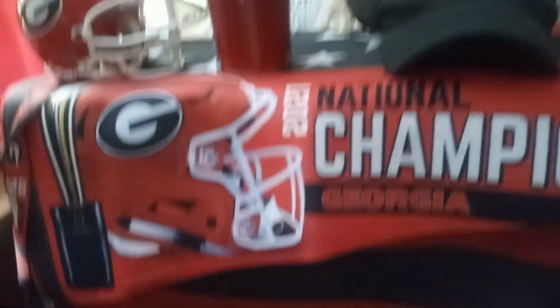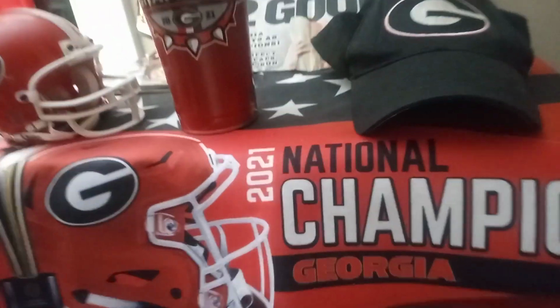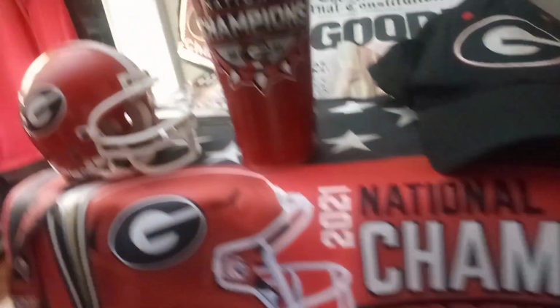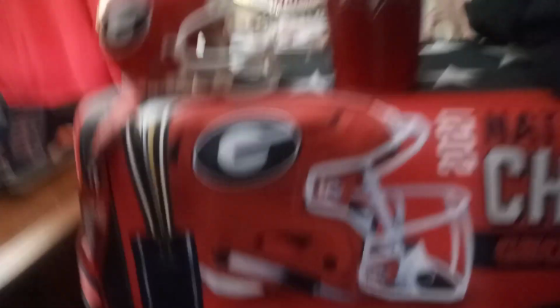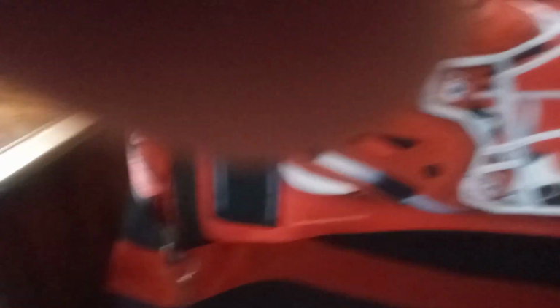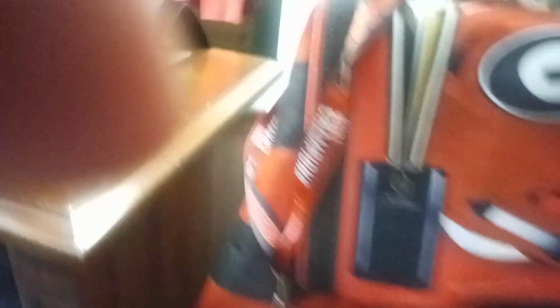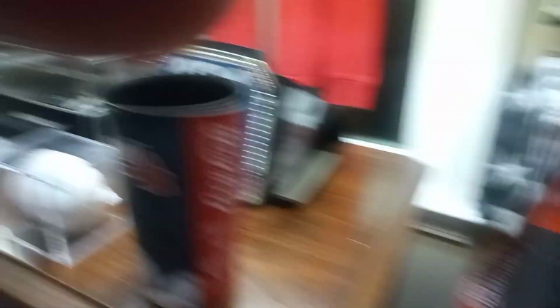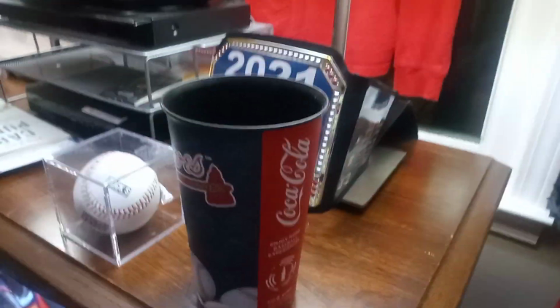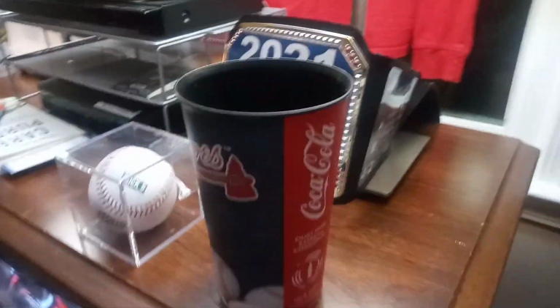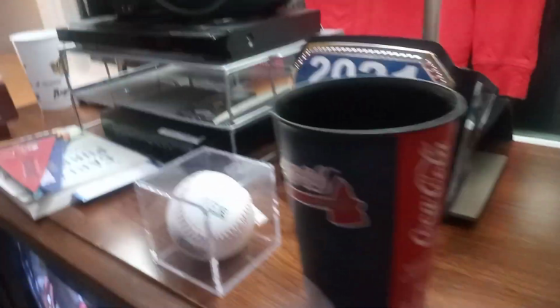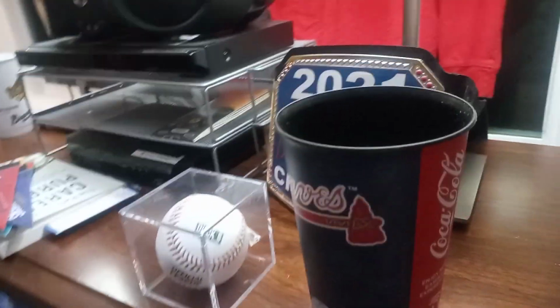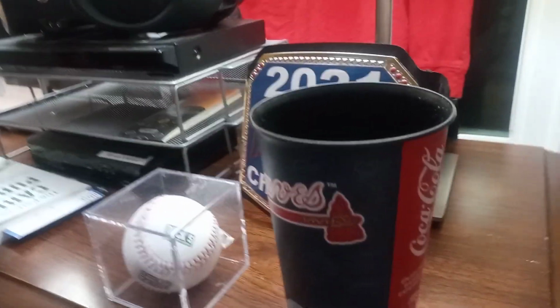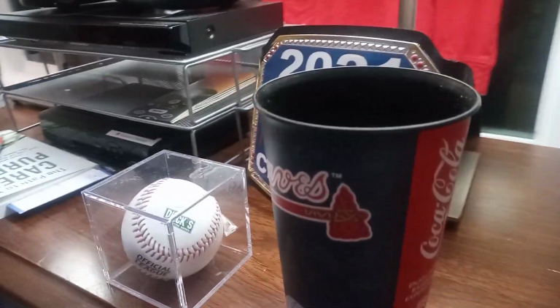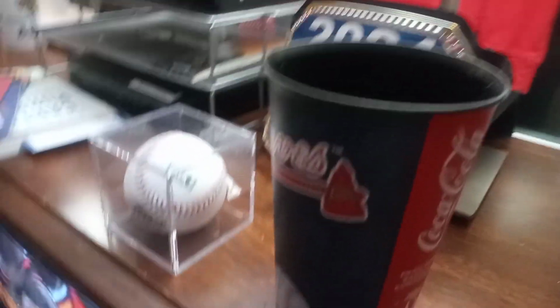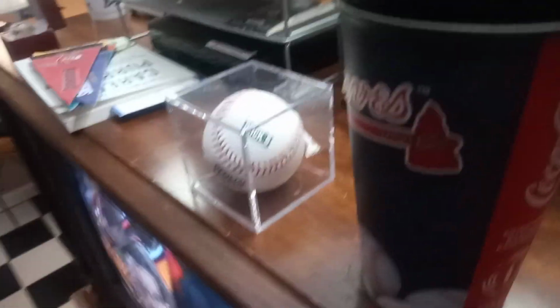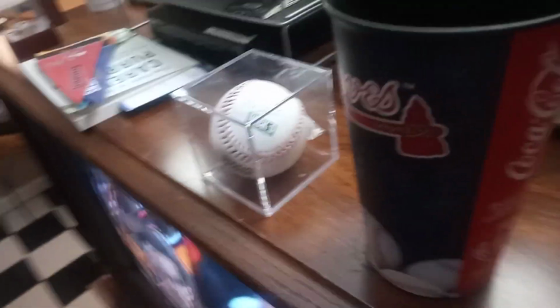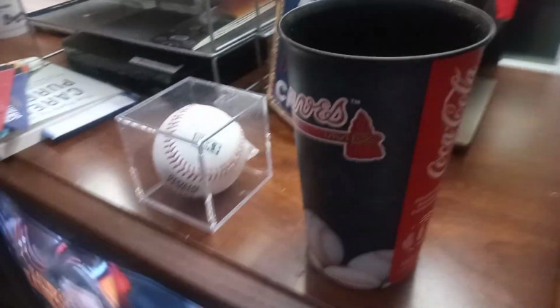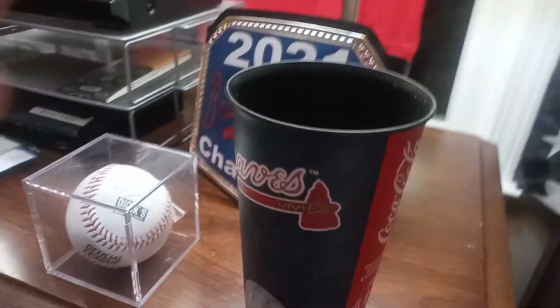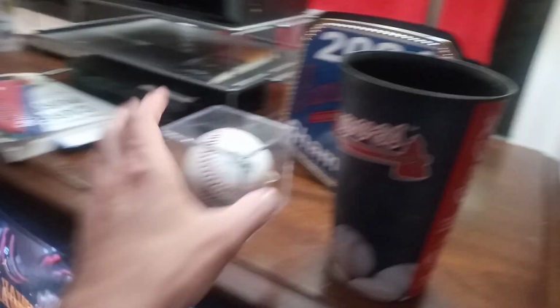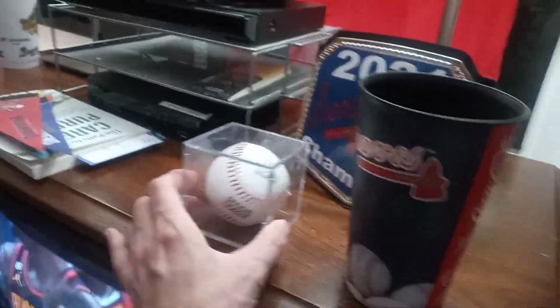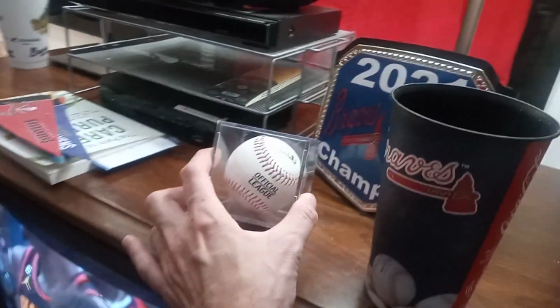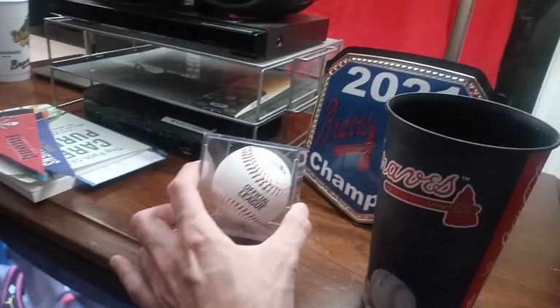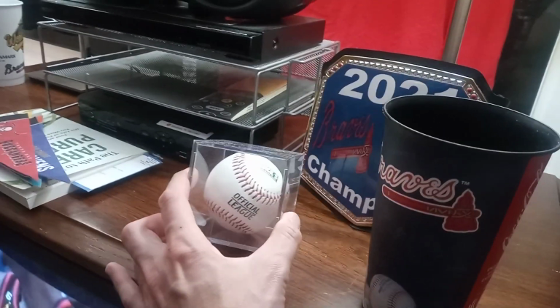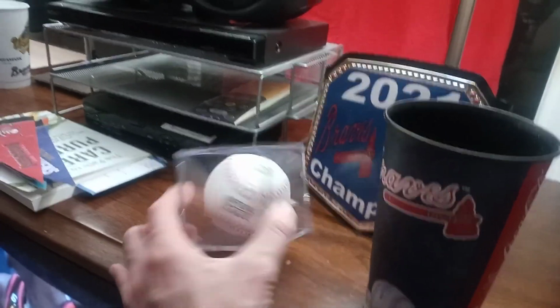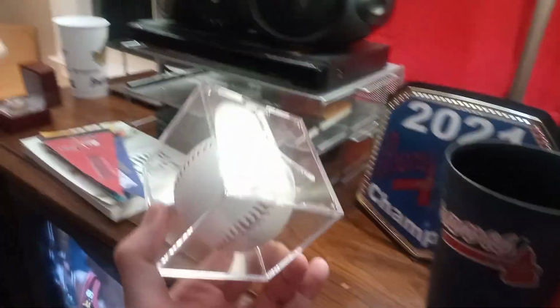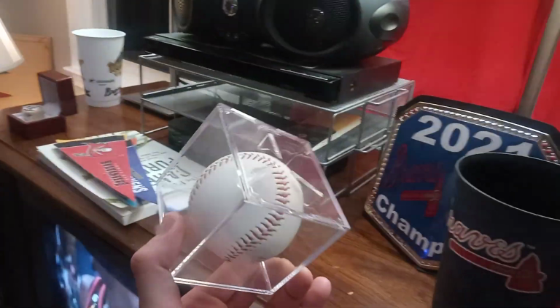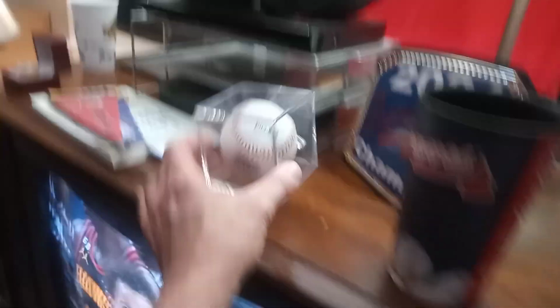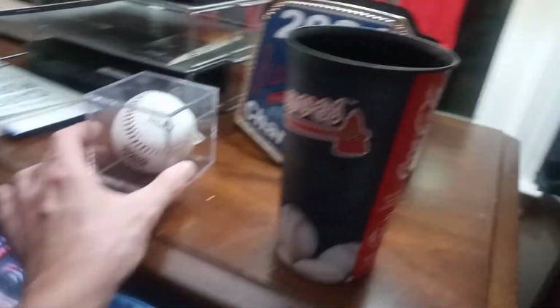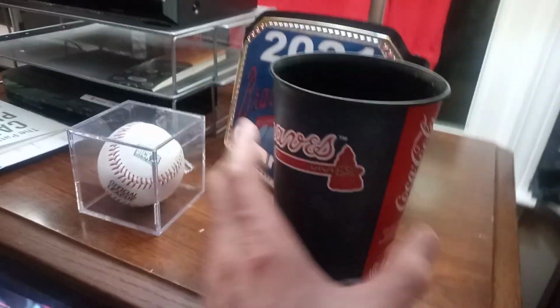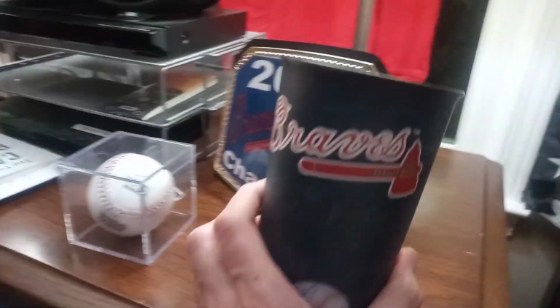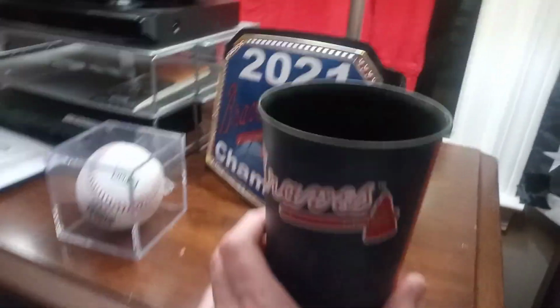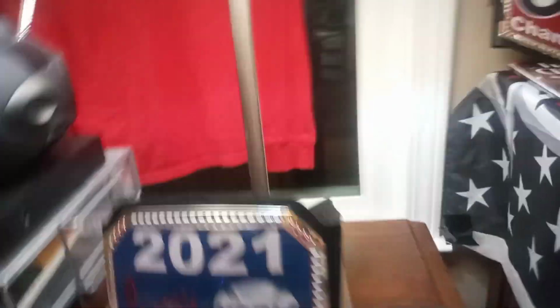This is the Braves section. I do have more but I don't want to clutter it. I've got the World Series ball by Jorge Soler, the Braves cup, and the World Series championship belt.